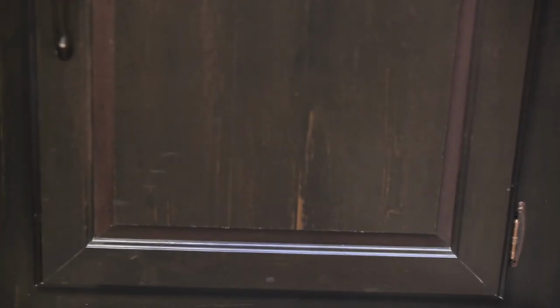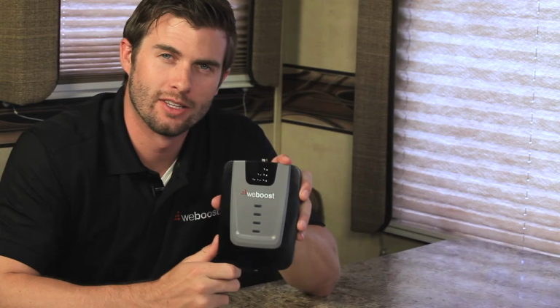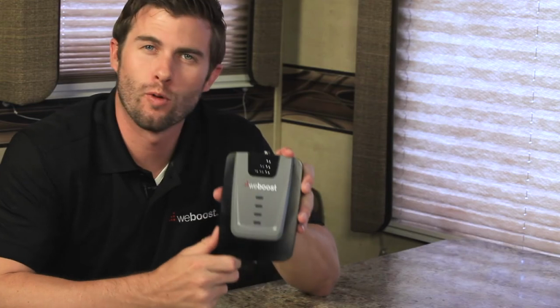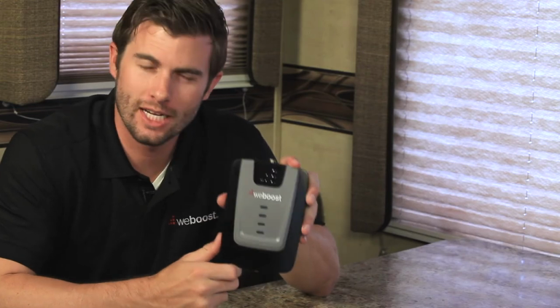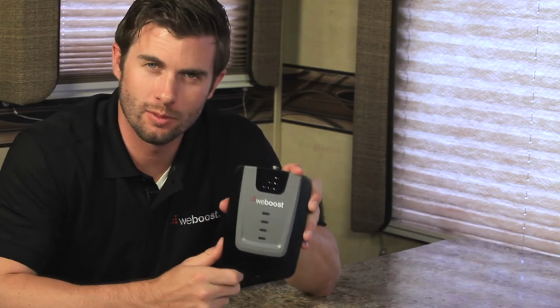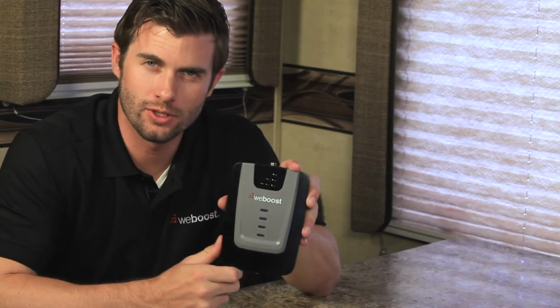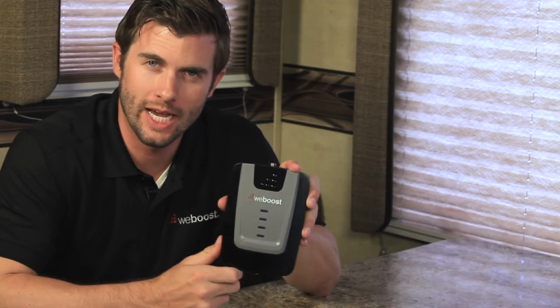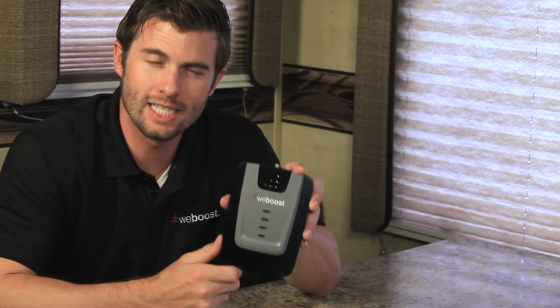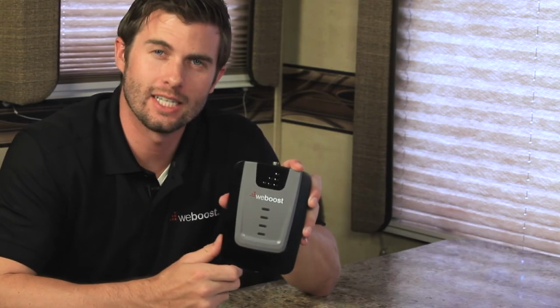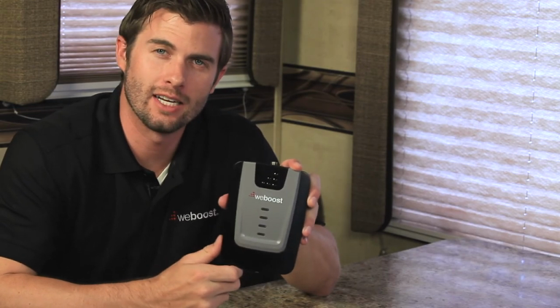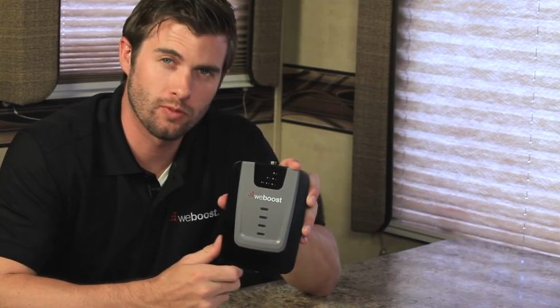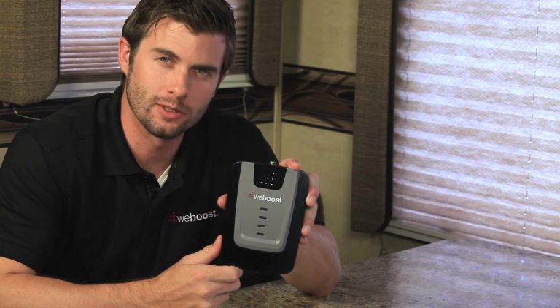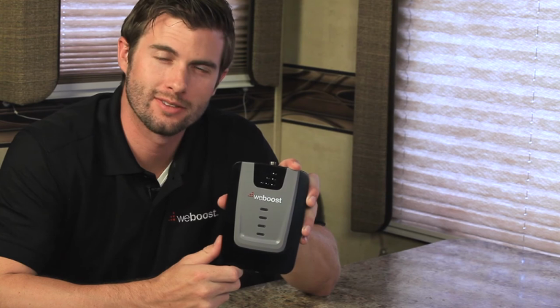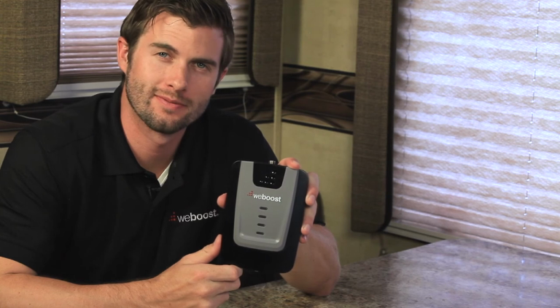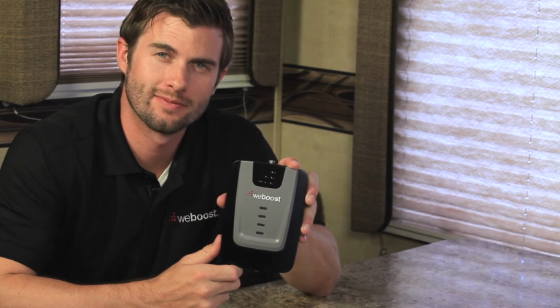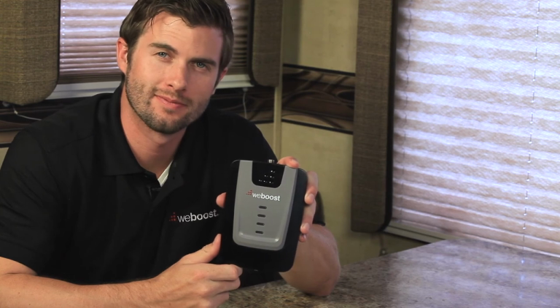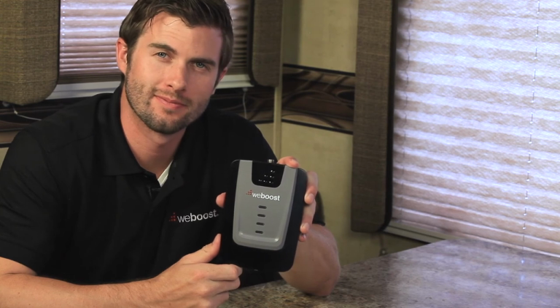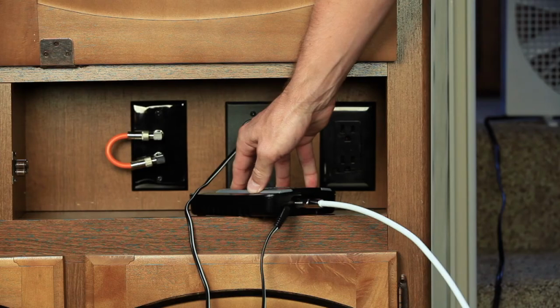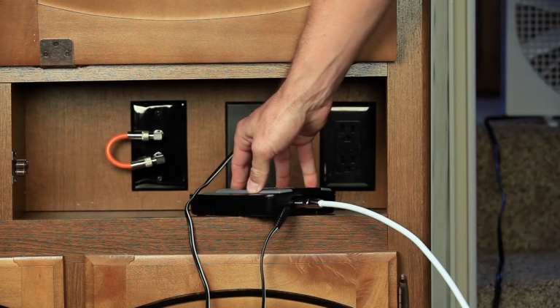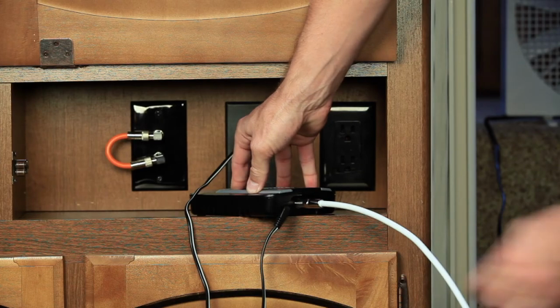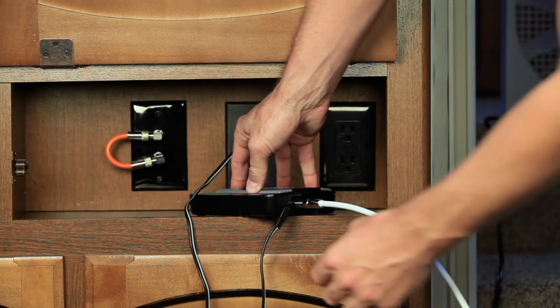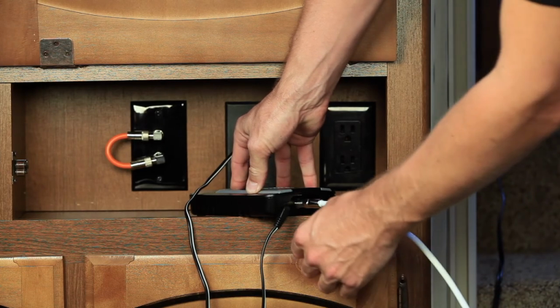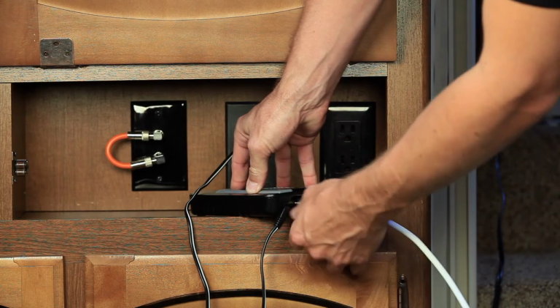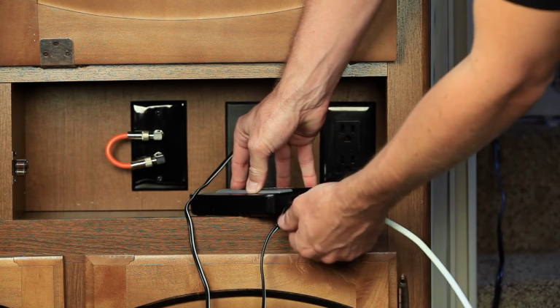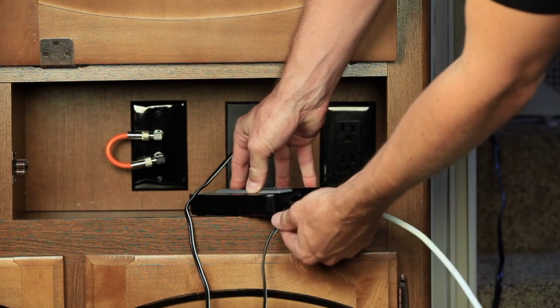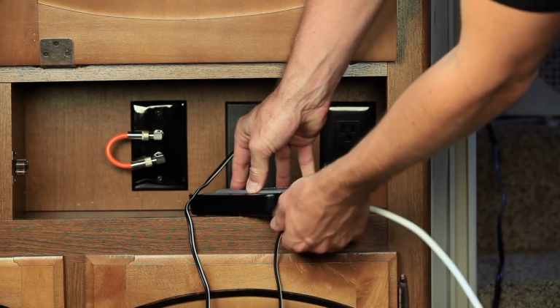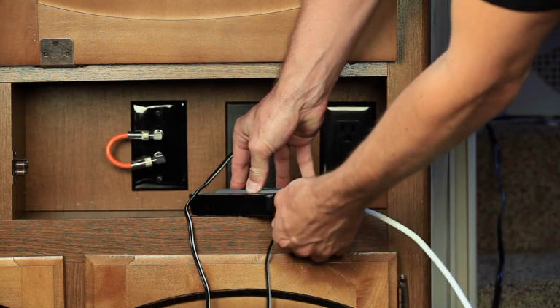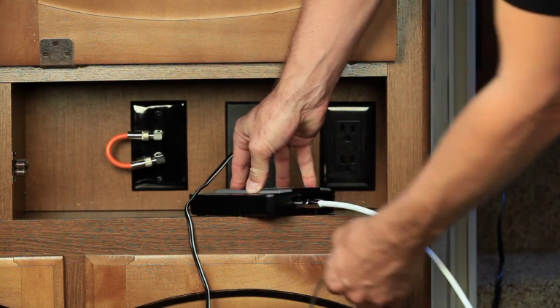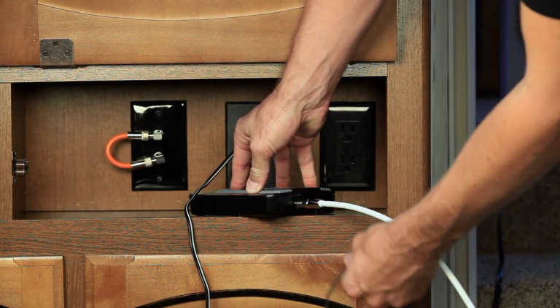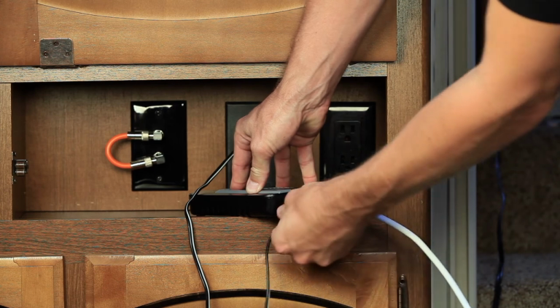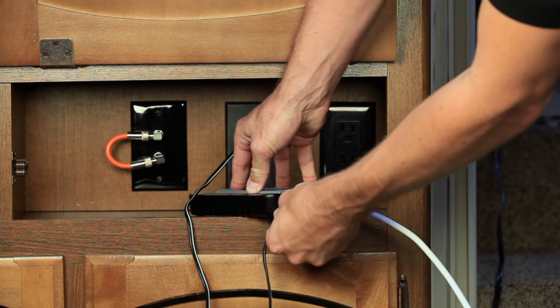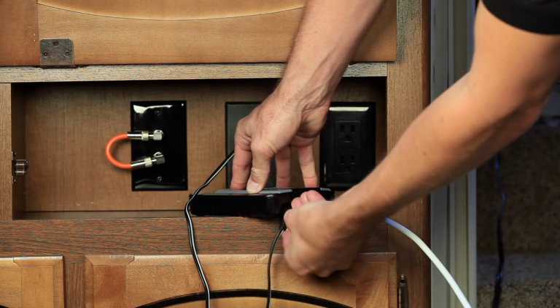There are four lights on the booster and these indicate its performance. To reset your booster, unplug the power and reconnect it.